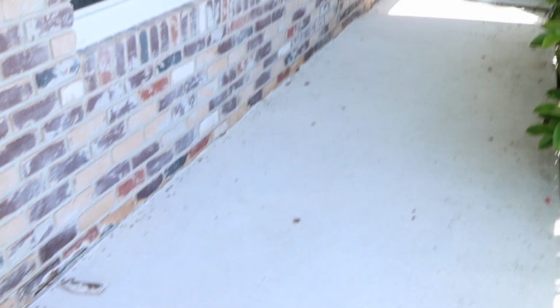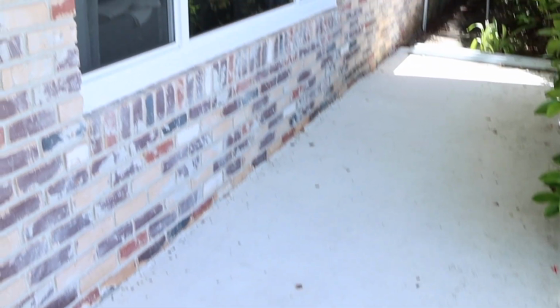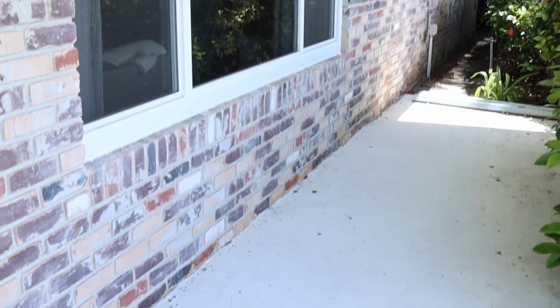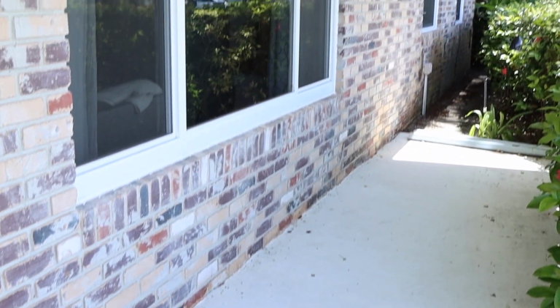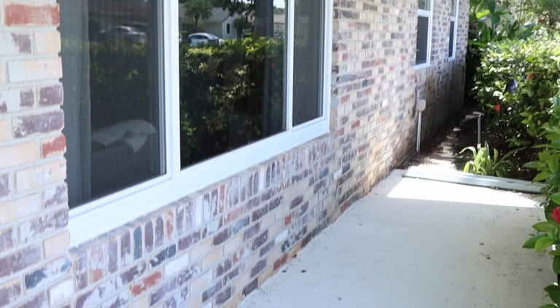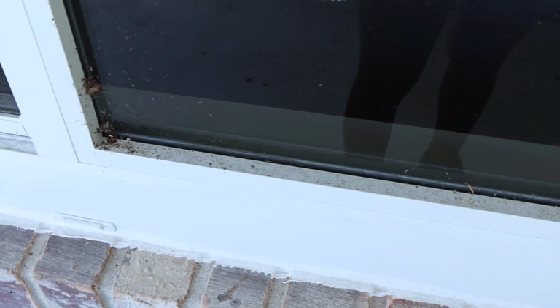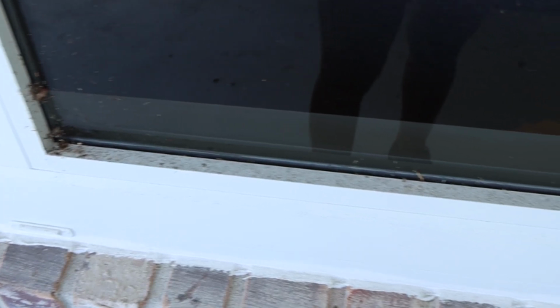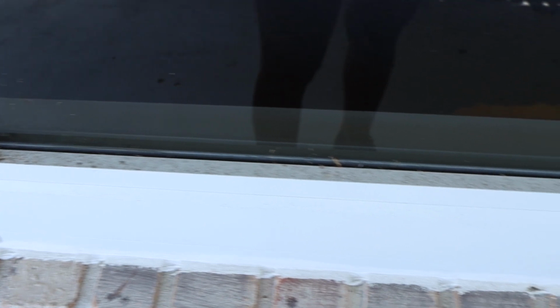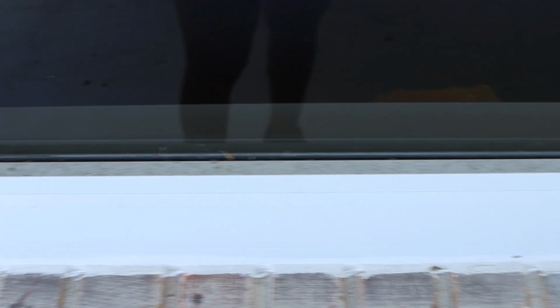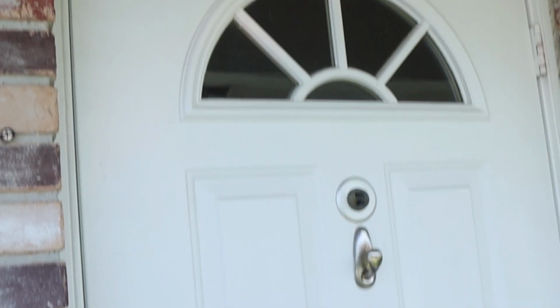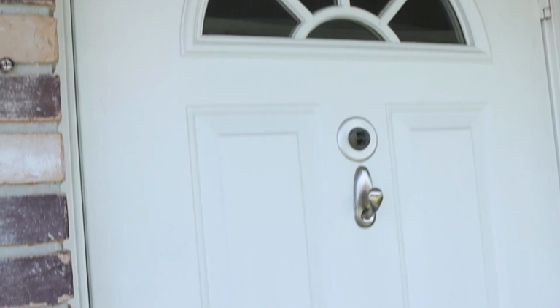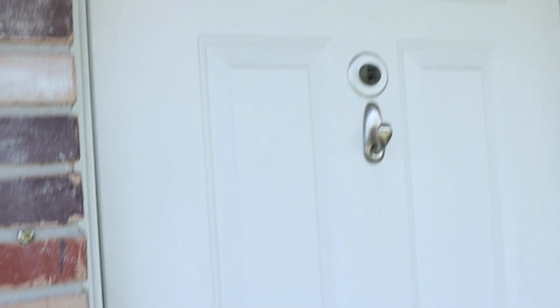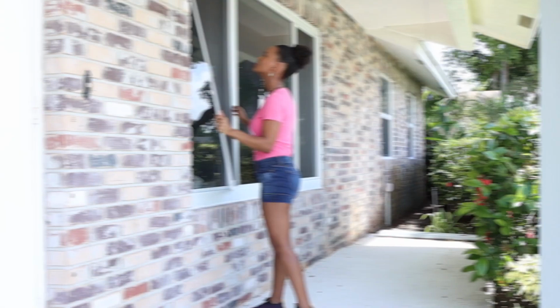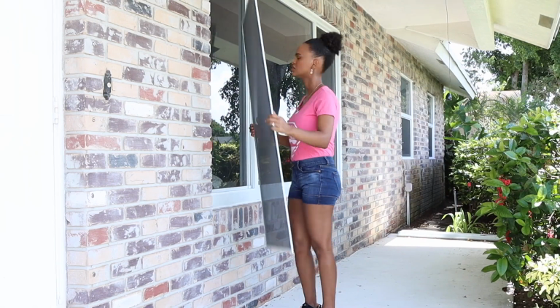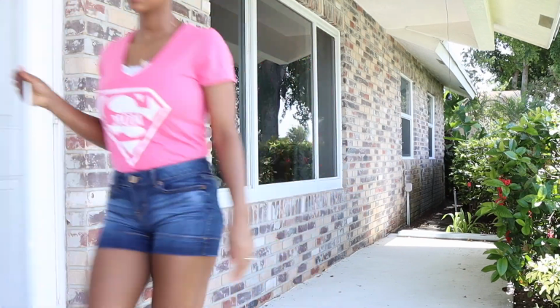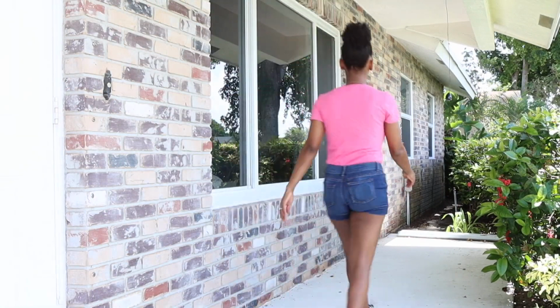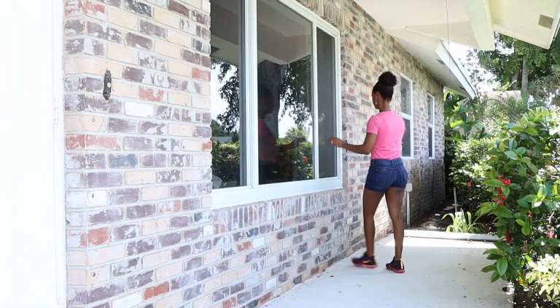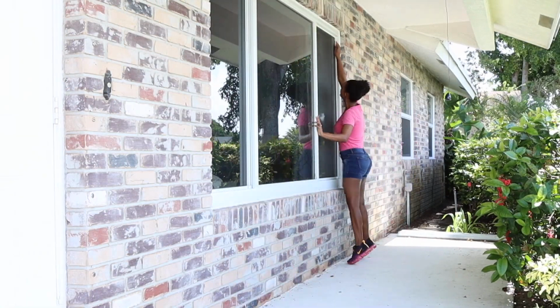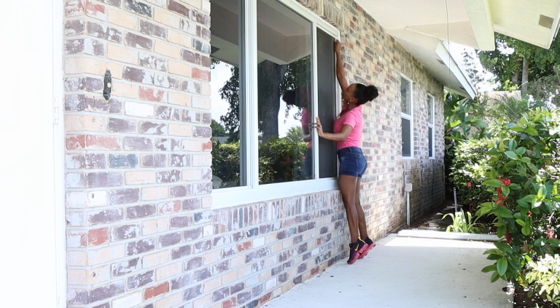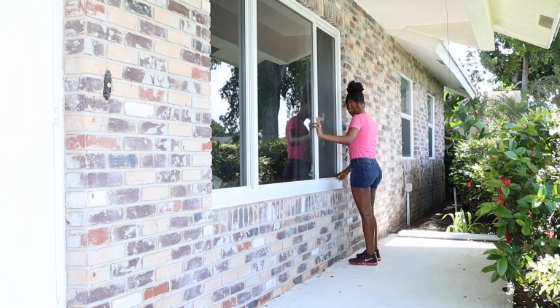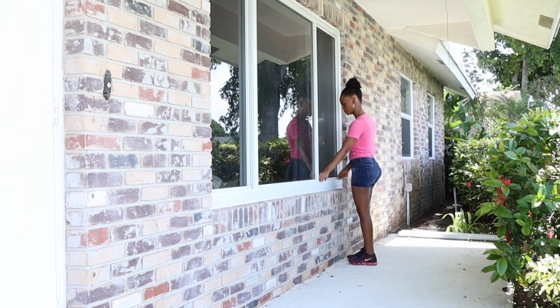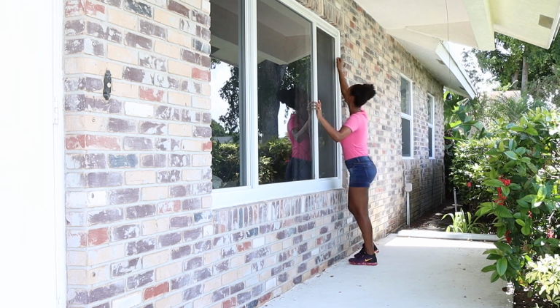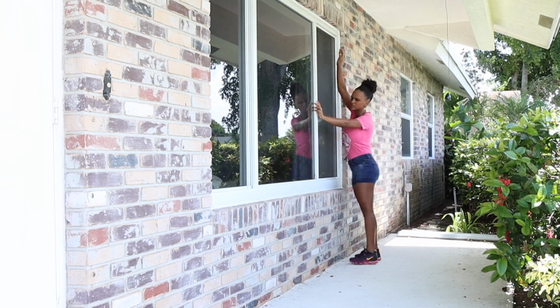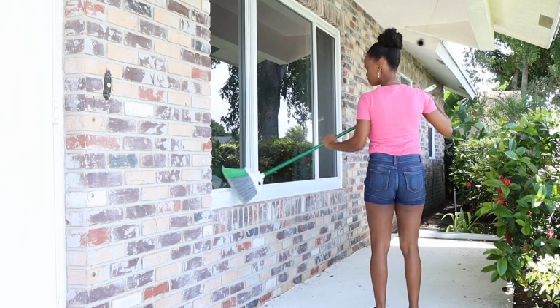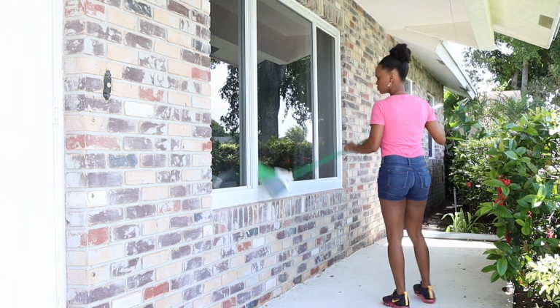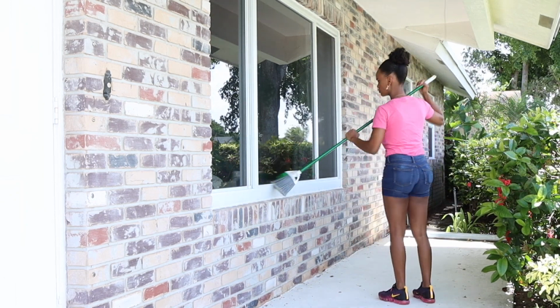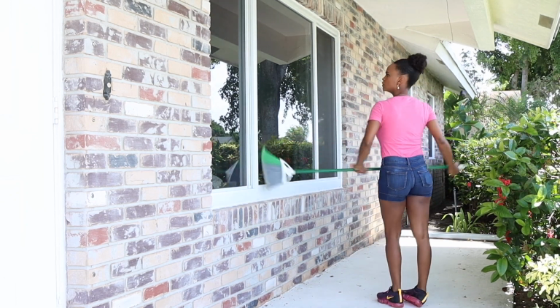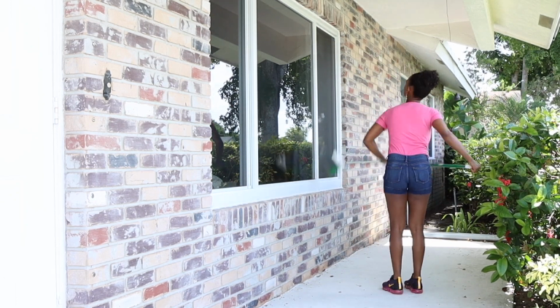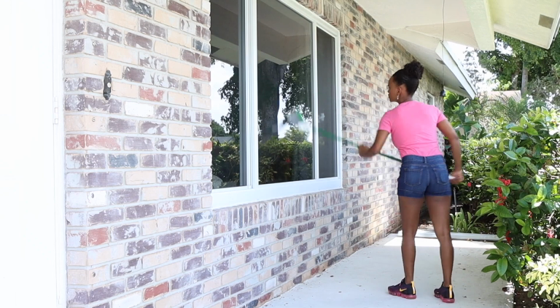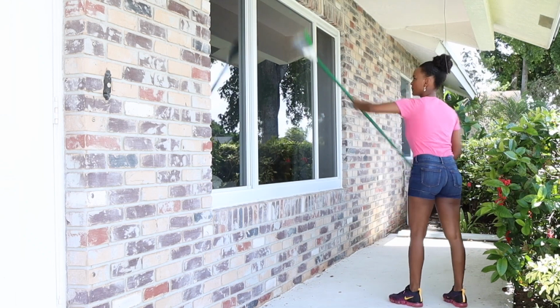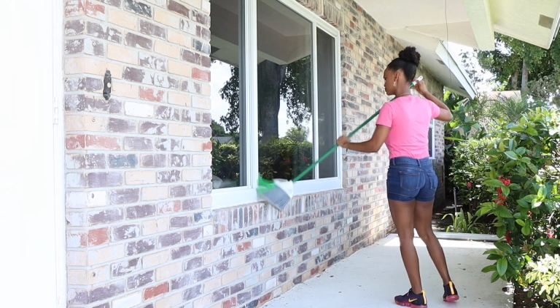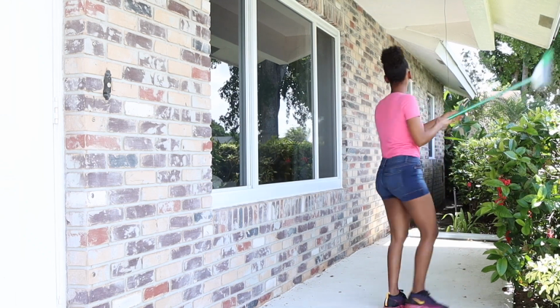Something else I also wanted to do was to clean our front porch, because it rains a lot here in Florida and it had a lot of leaves and dust in there. So I'm just going to start by dusting everything and then I'm going to start cleaning it.